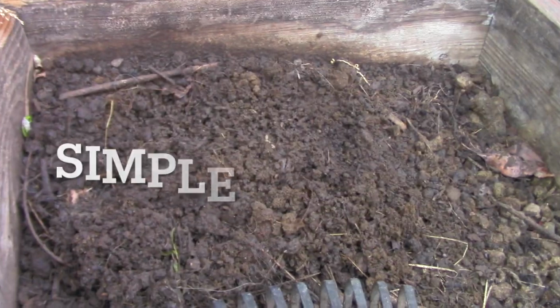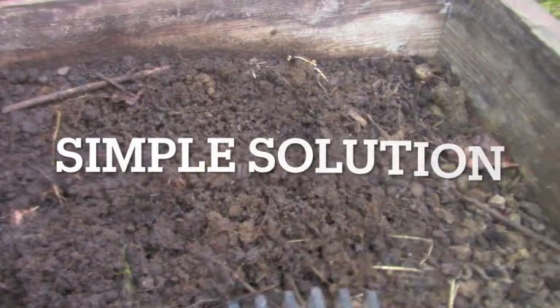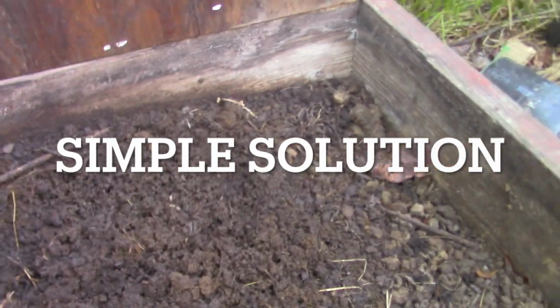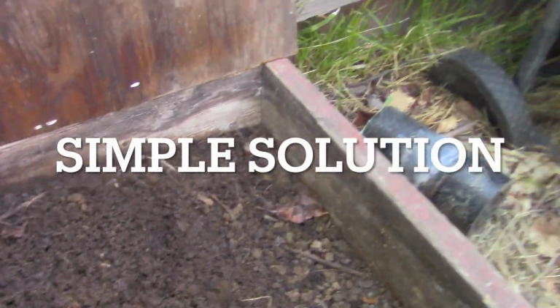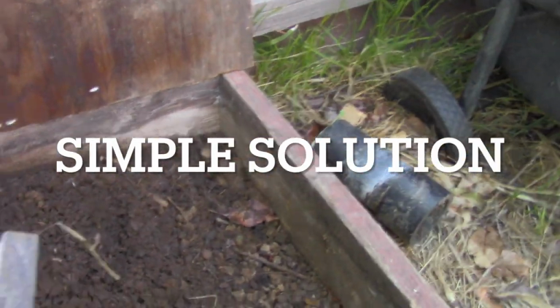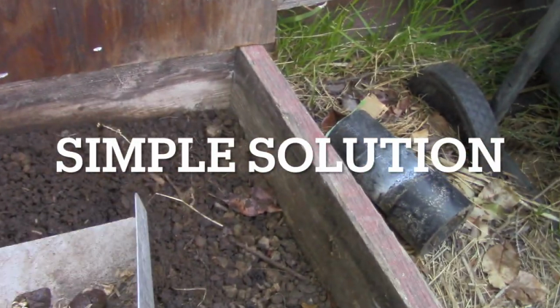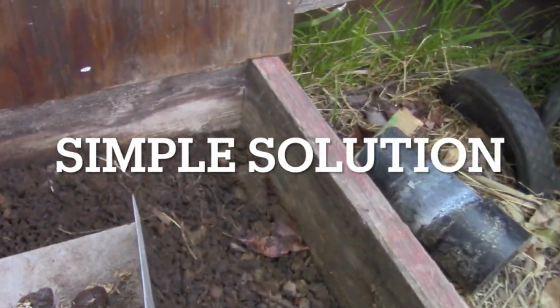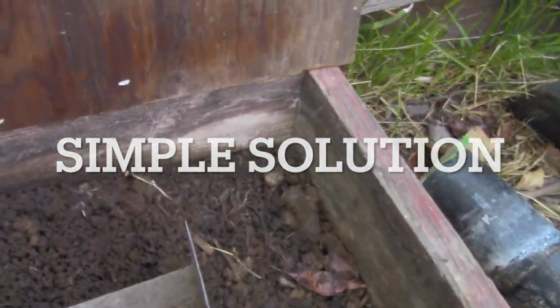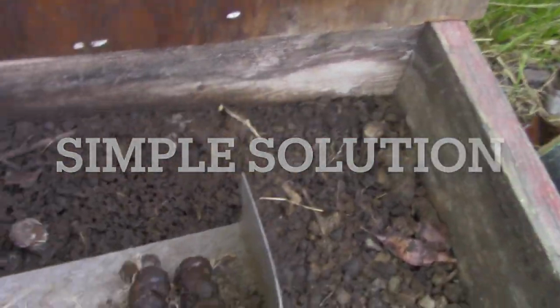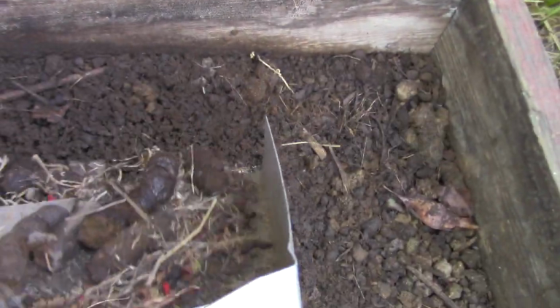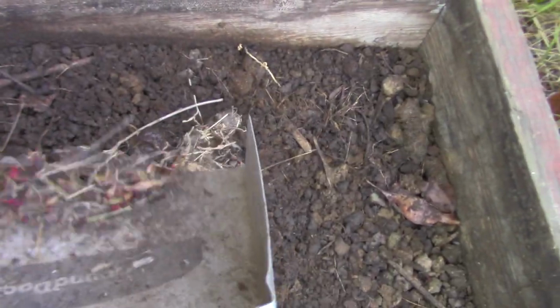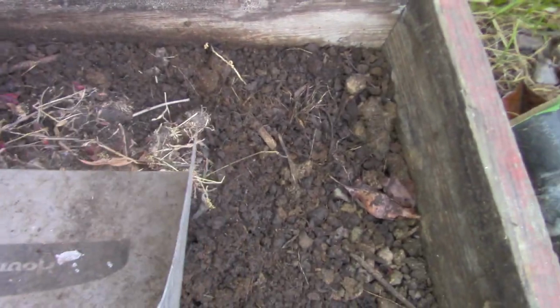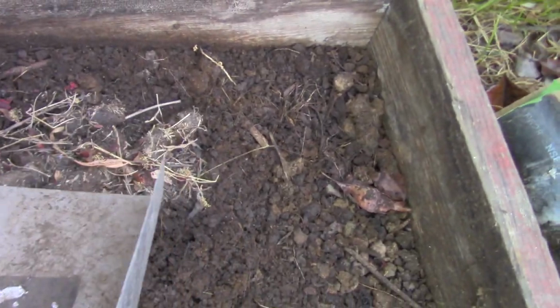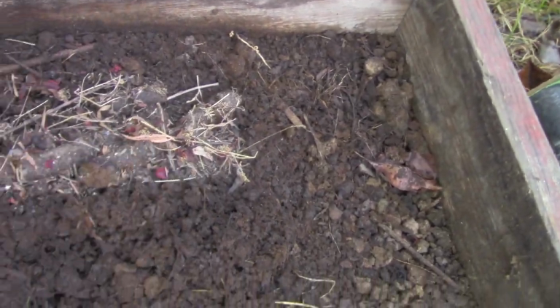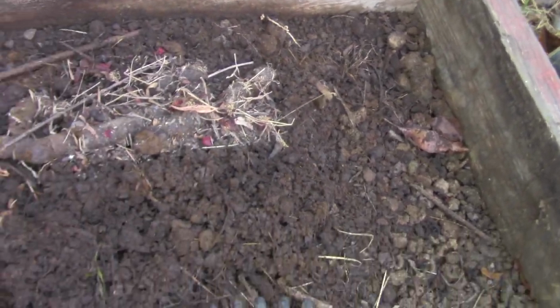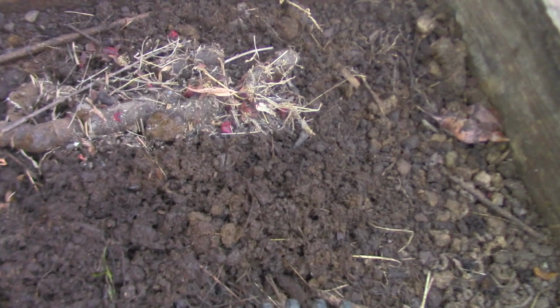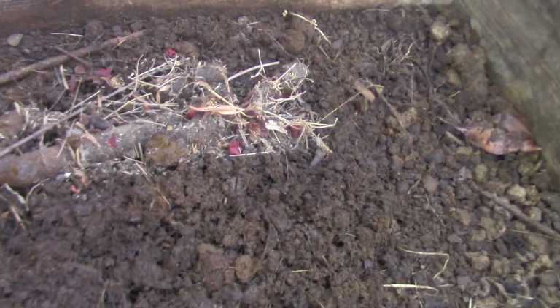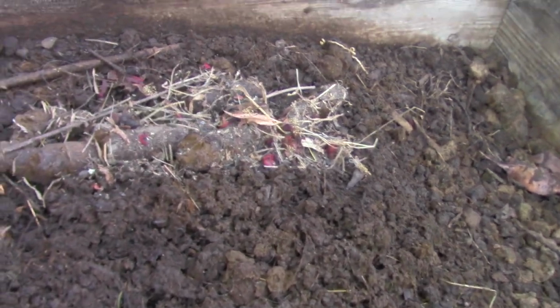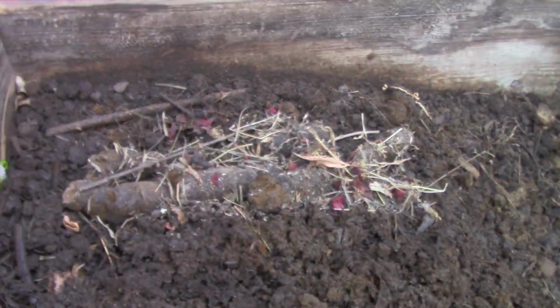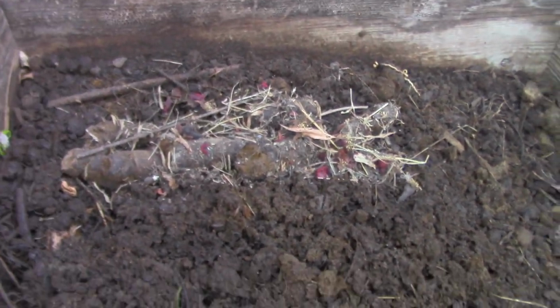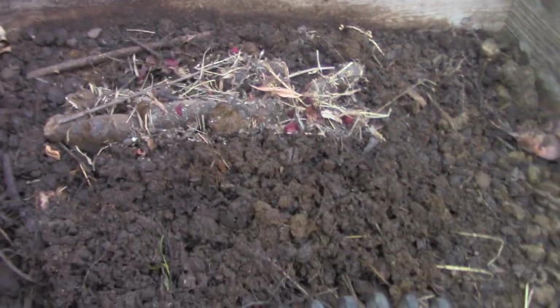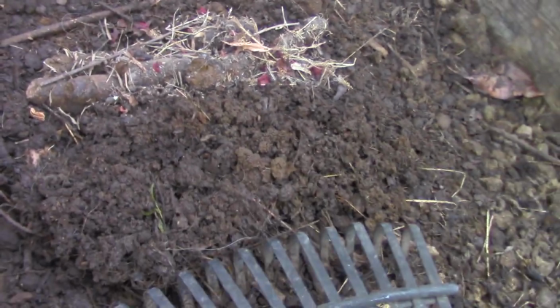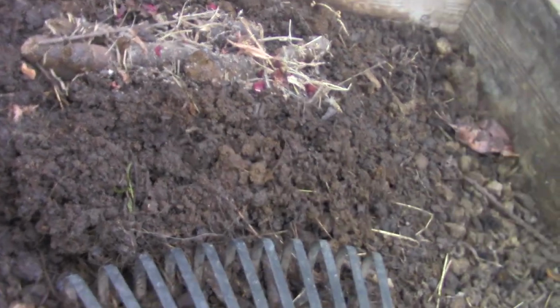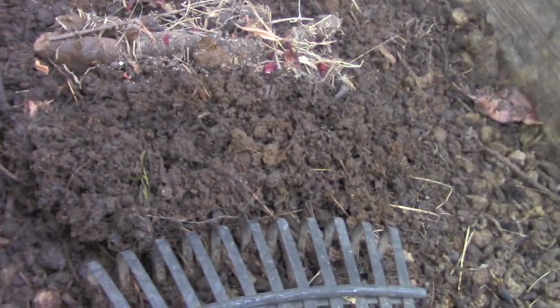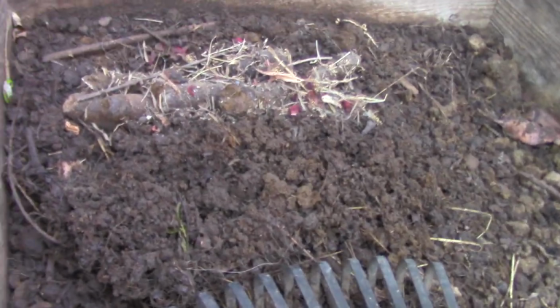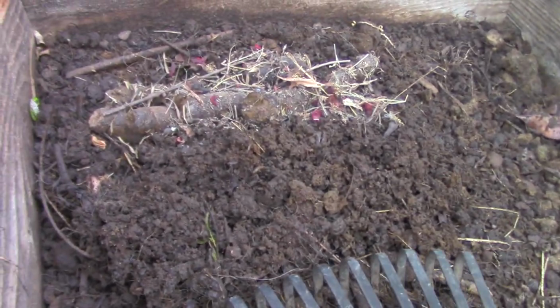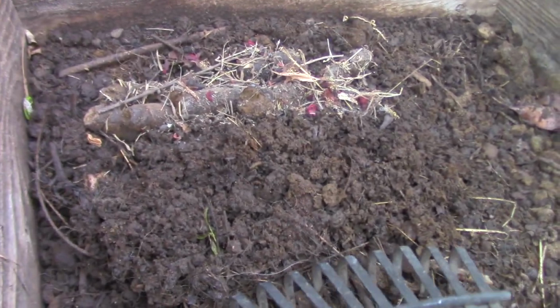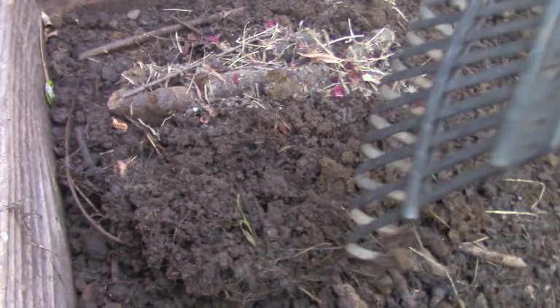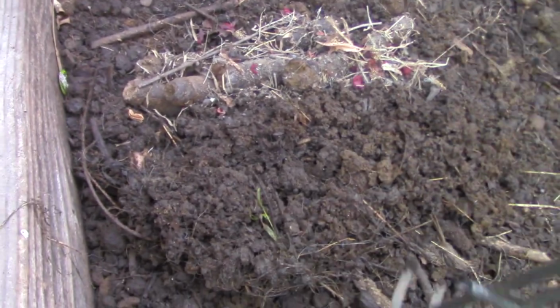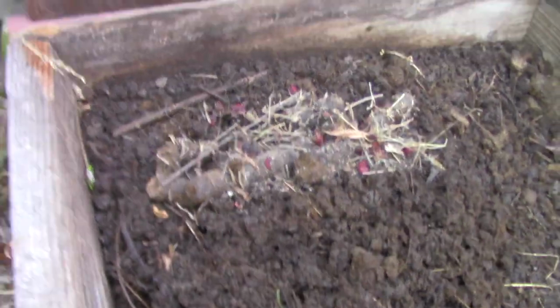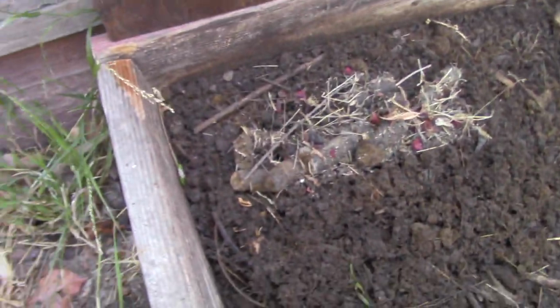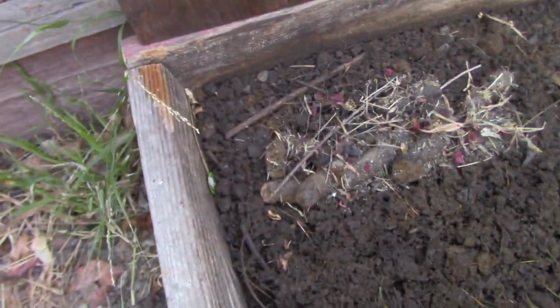All I have to do is just gather it up. This is three big dumps, and this will be consumed by tomorrow. And I just cover it up.